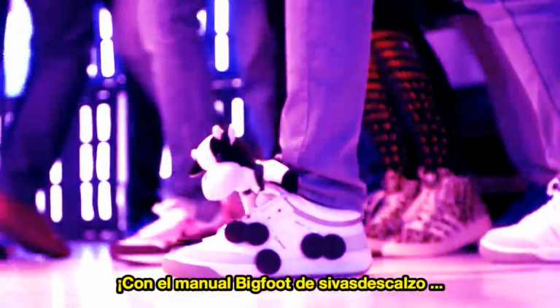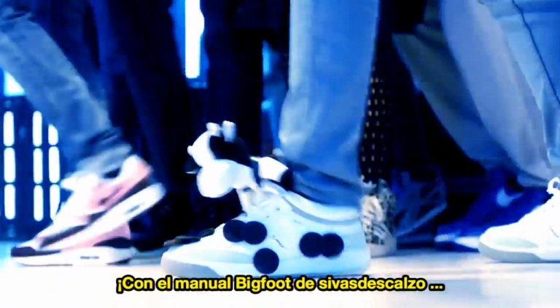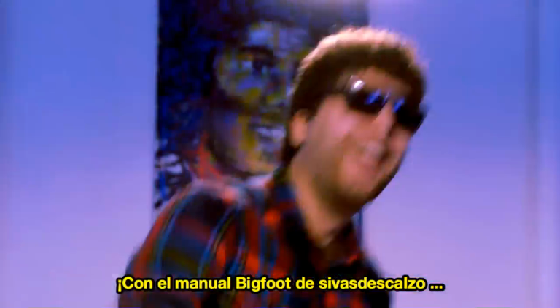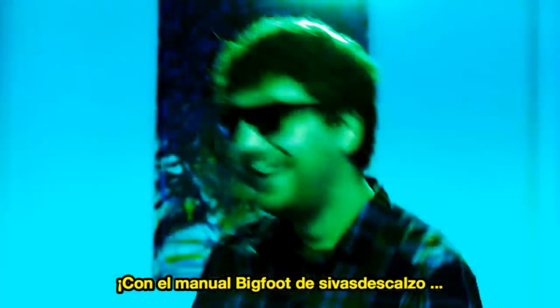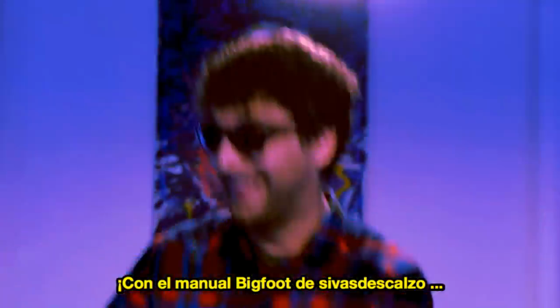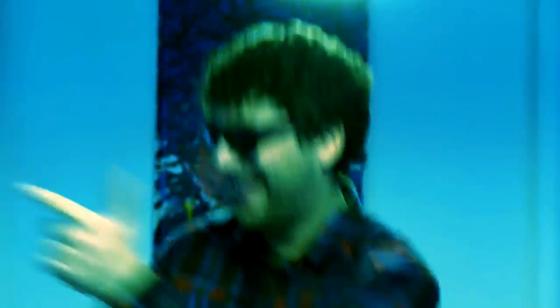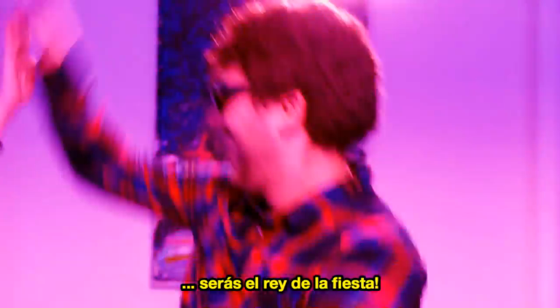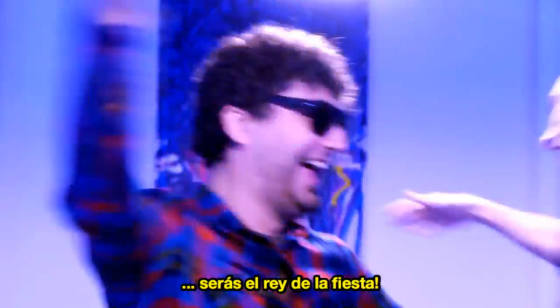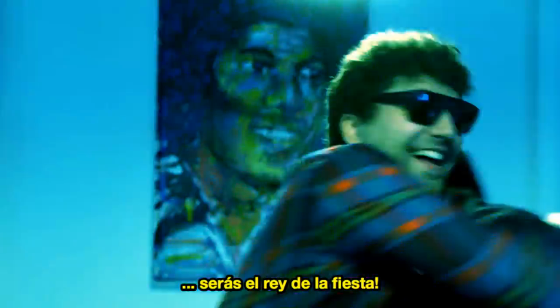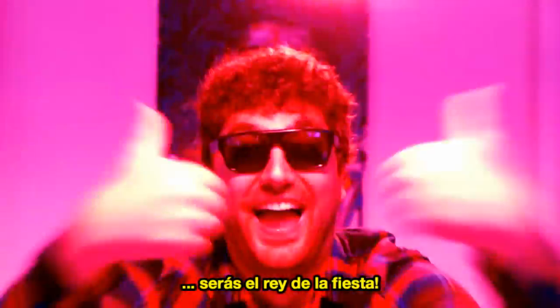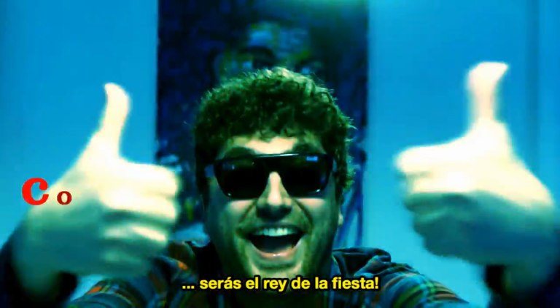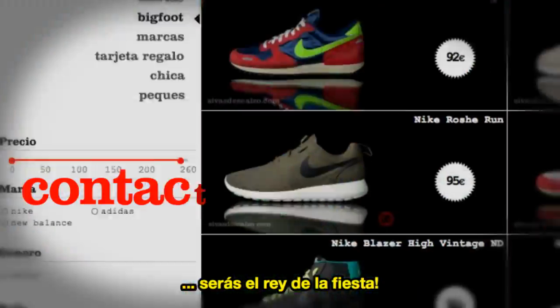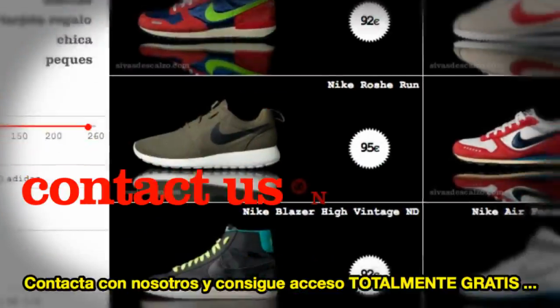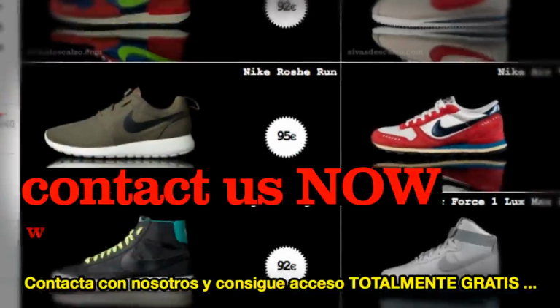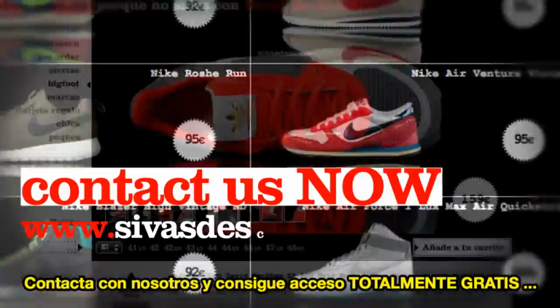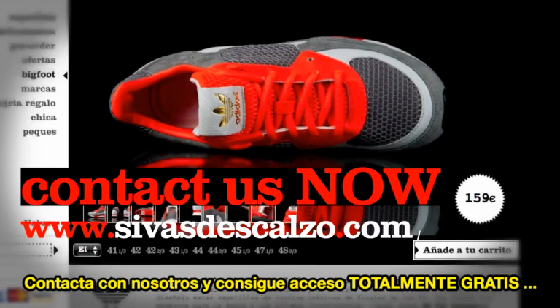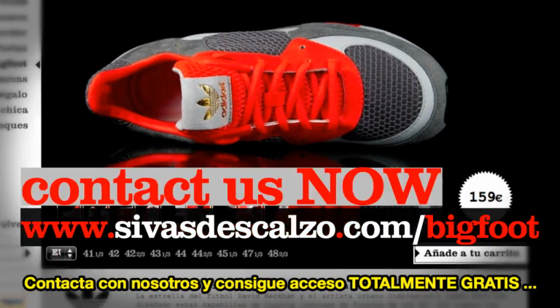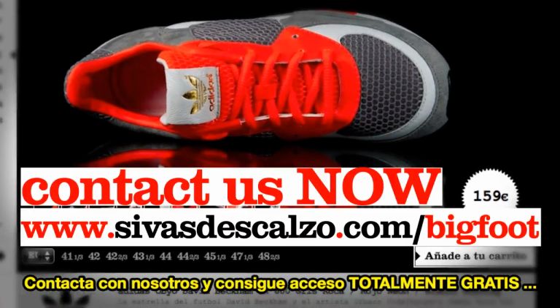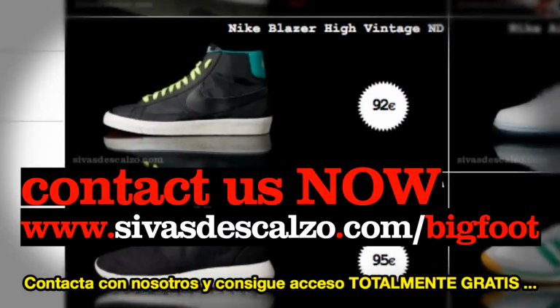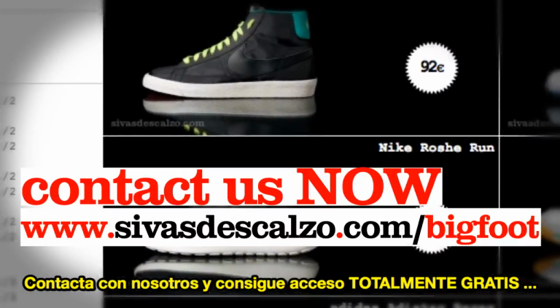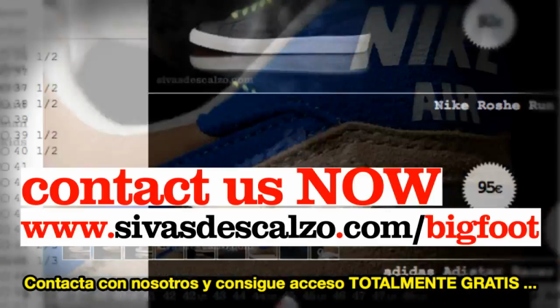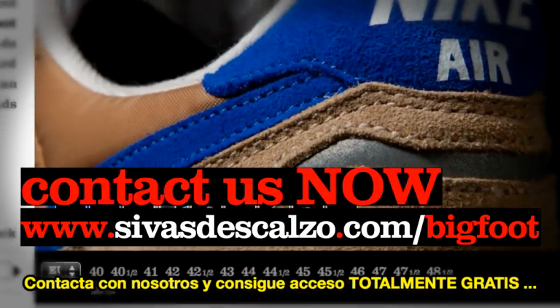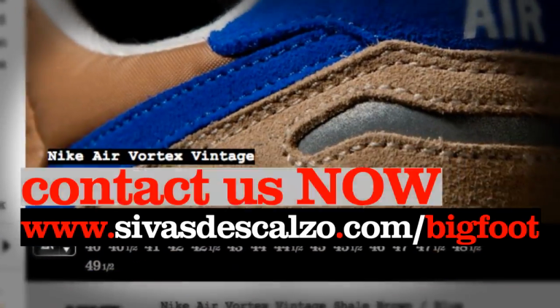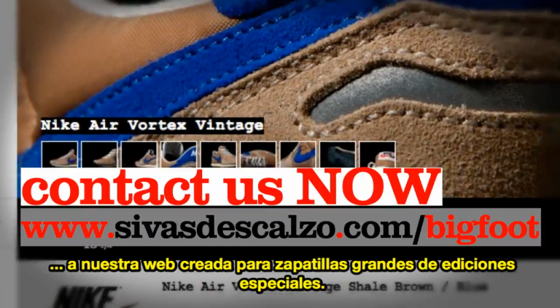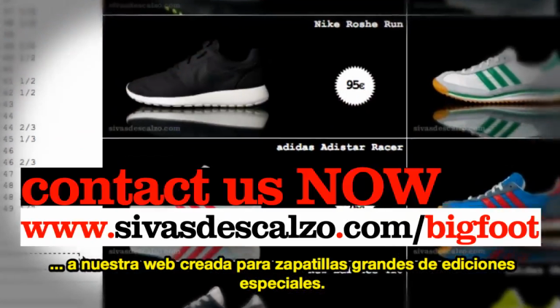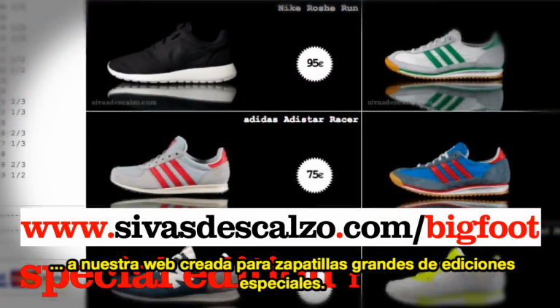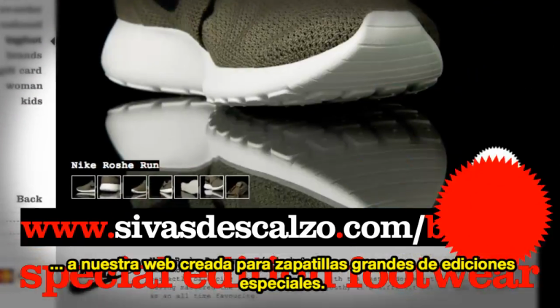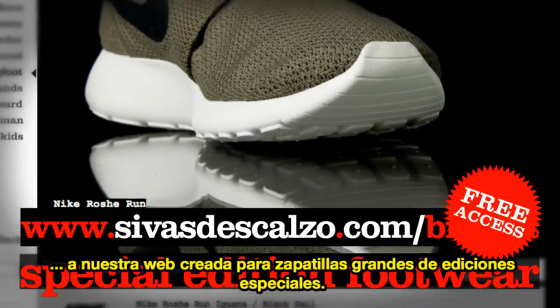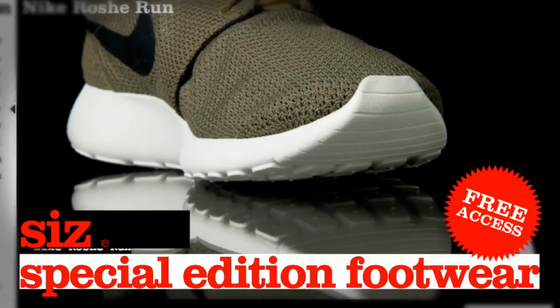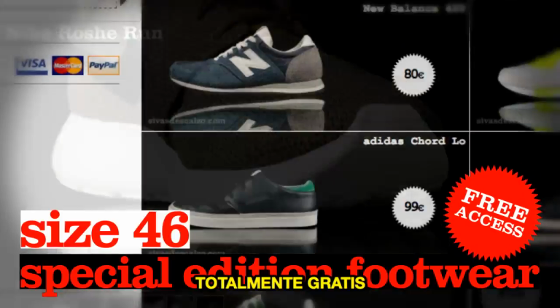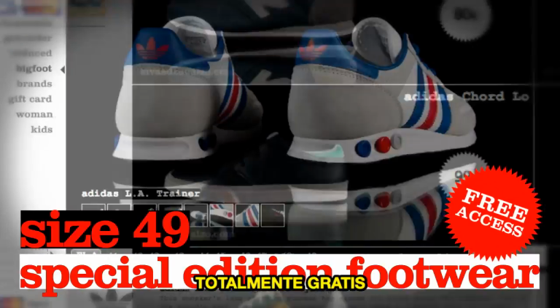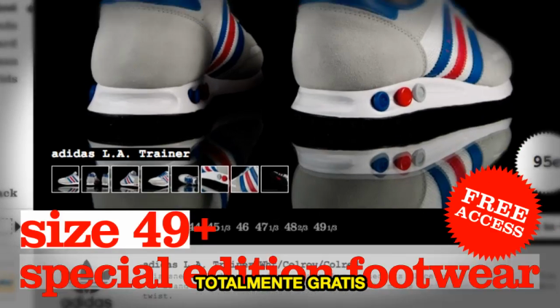With the Bigfoot Manual, you'll become the life of the party. Contact us now and get access to our dedicated web page featuring large sizes of special edition footwear absolutely free!